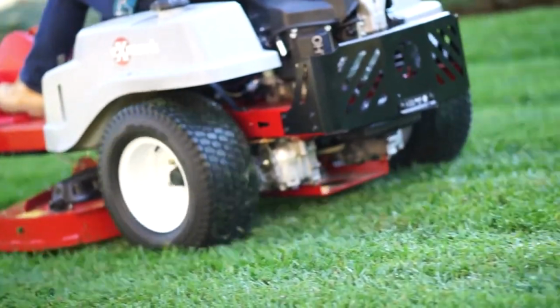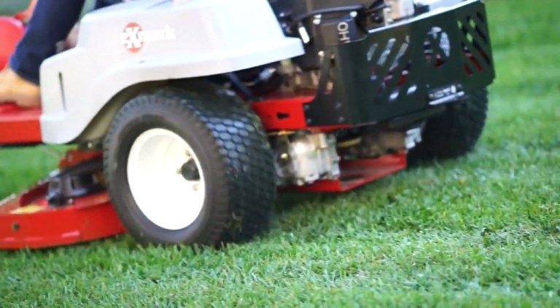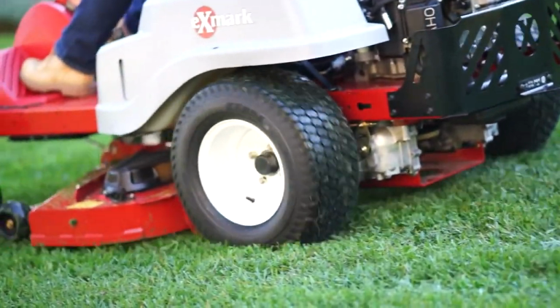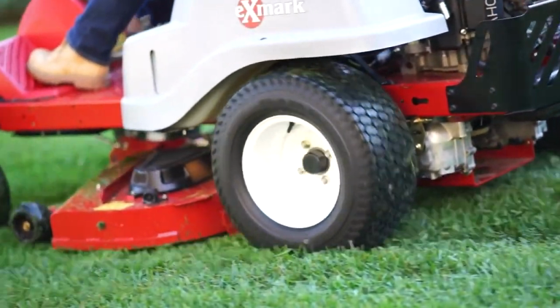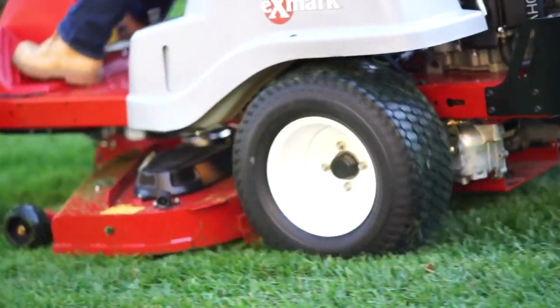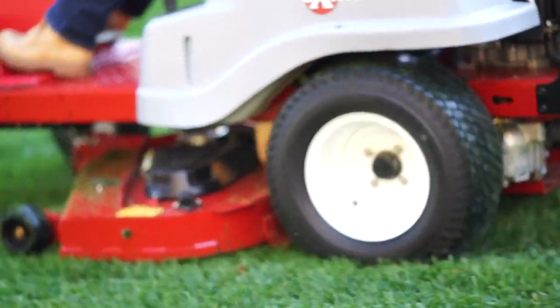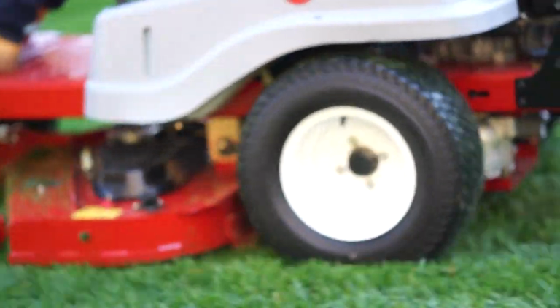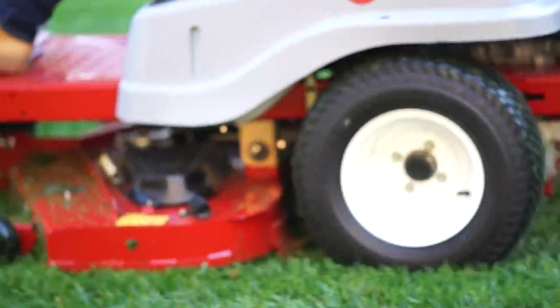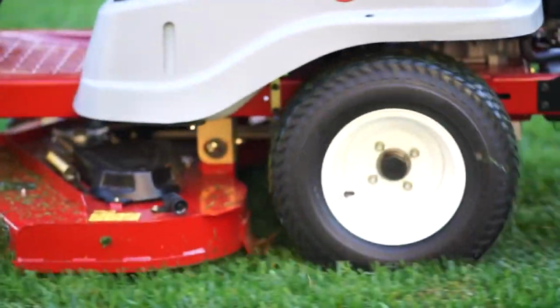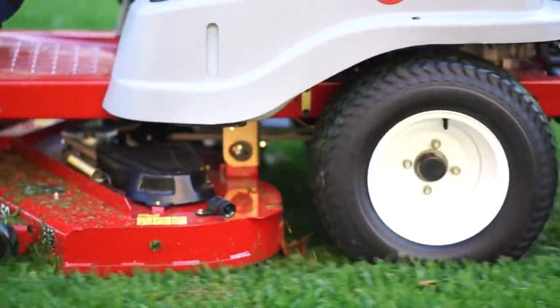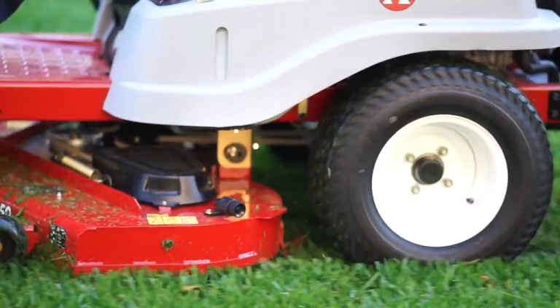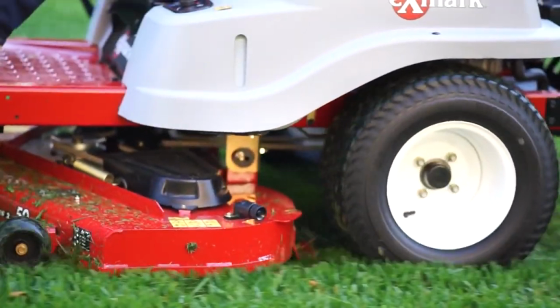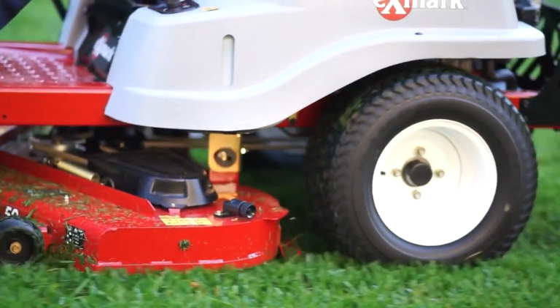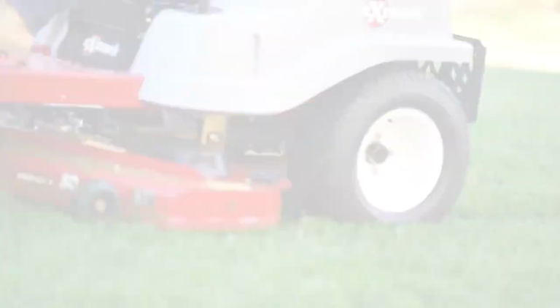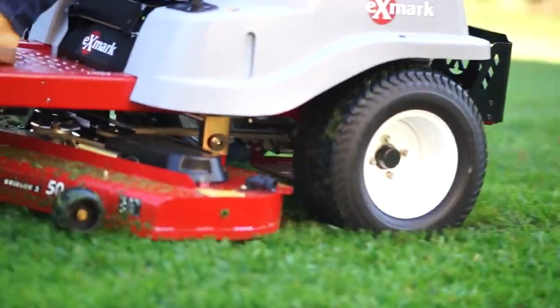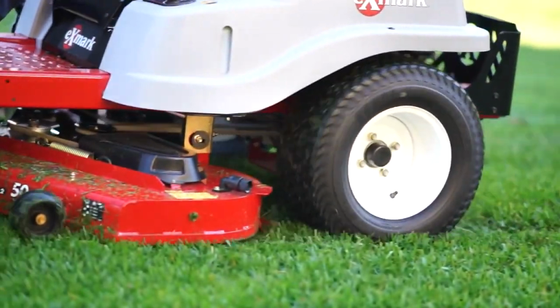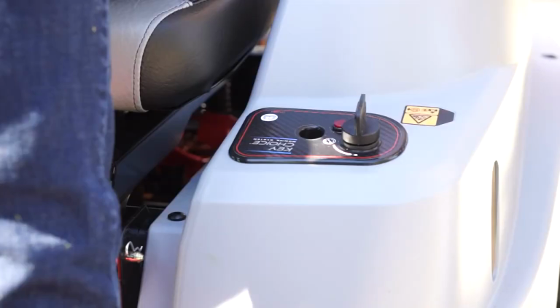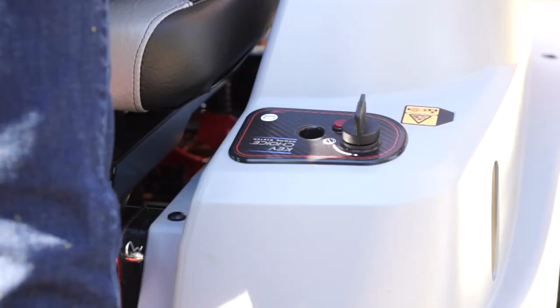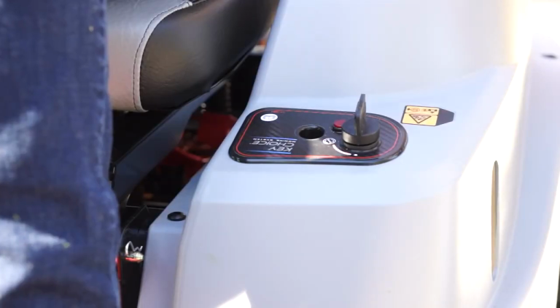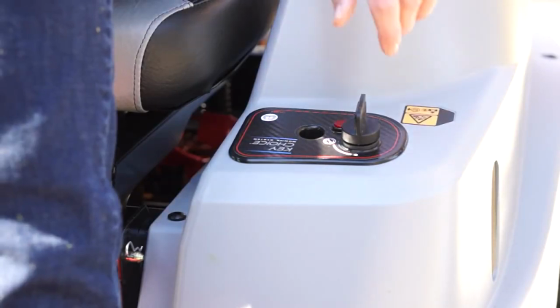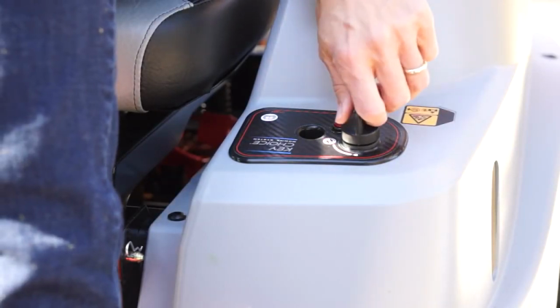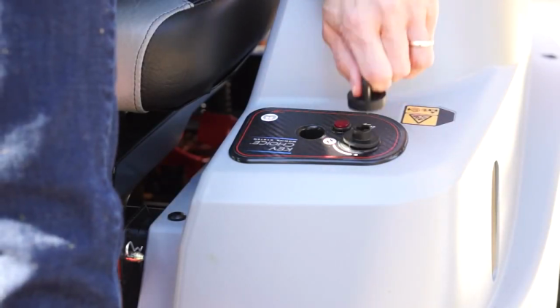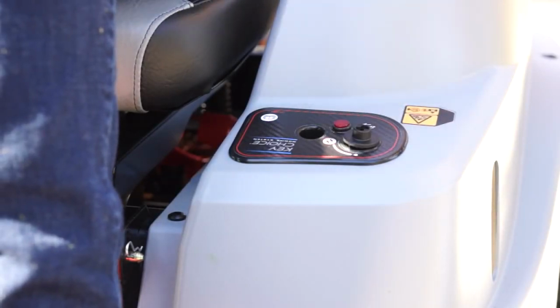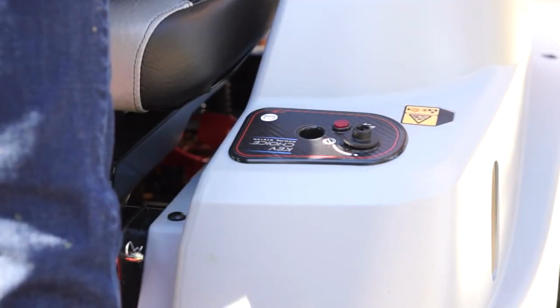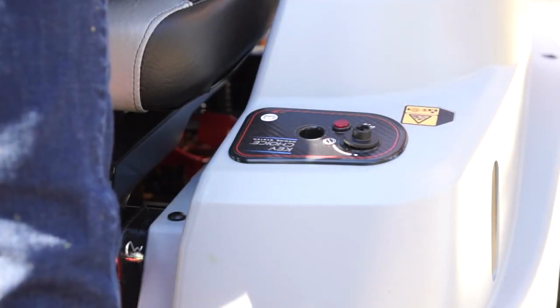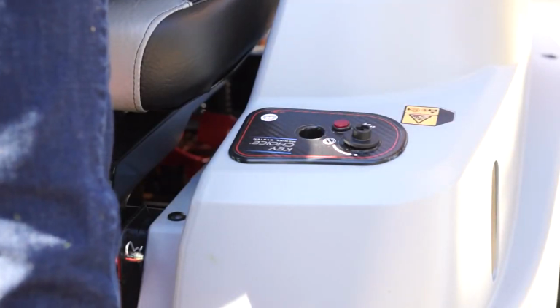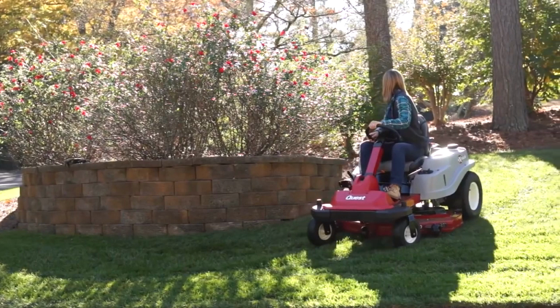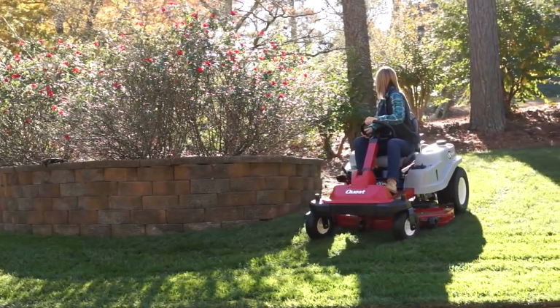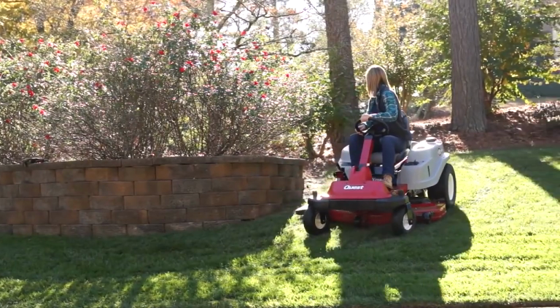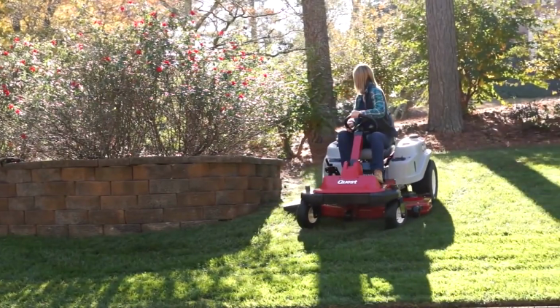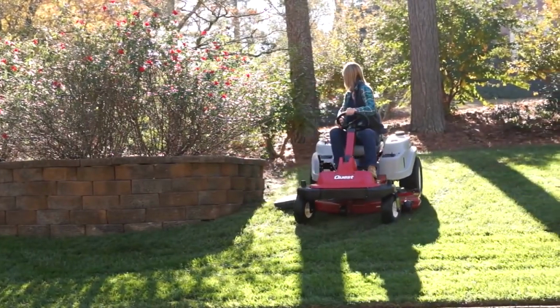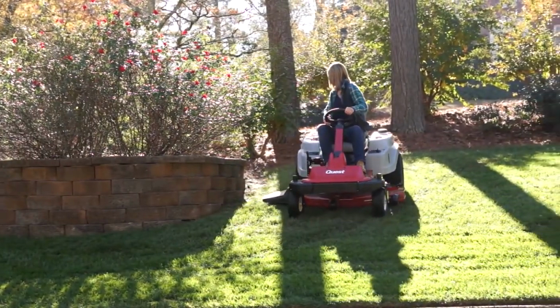Exmark's advanced key choice feature allows you to select whether to operate the cutting deck in reverse or not. If you remove the key, the deck will not operate in reverse. The Quest Front Steer is incredibly versatile.